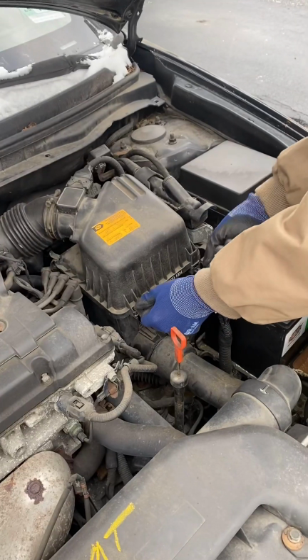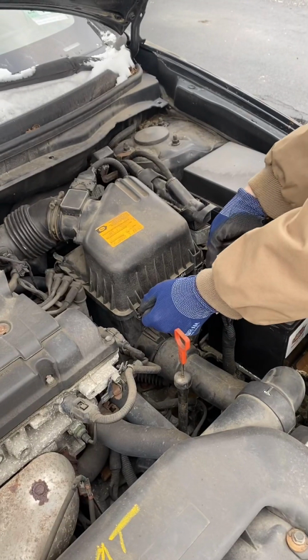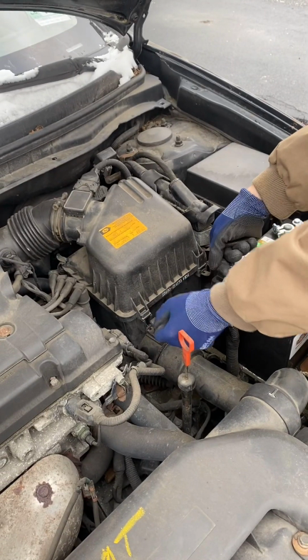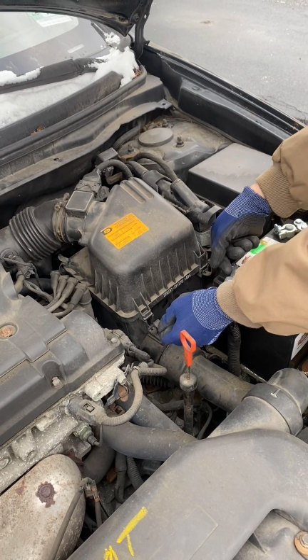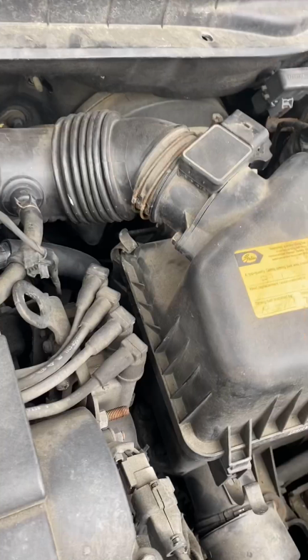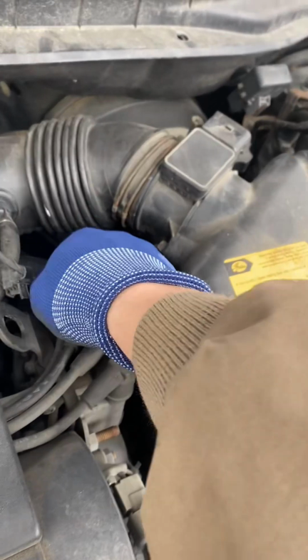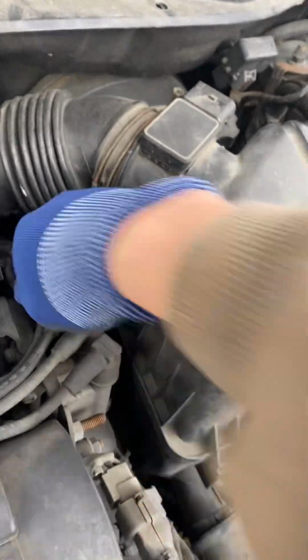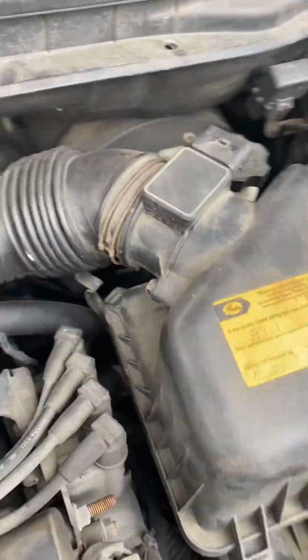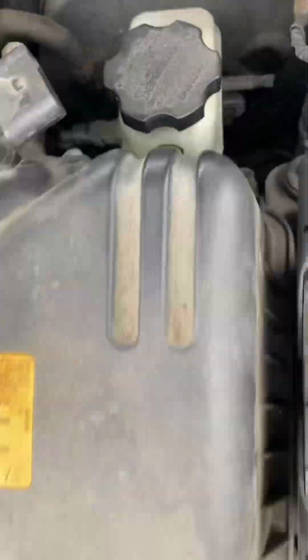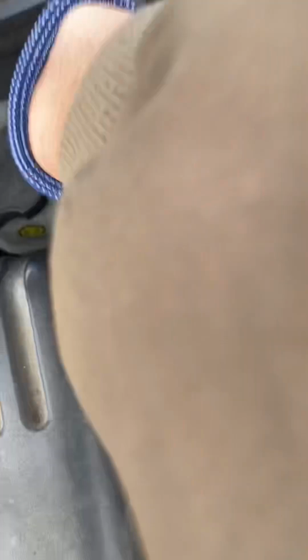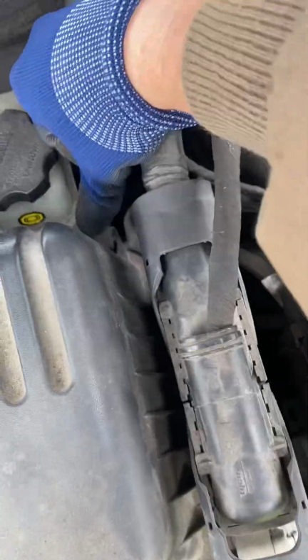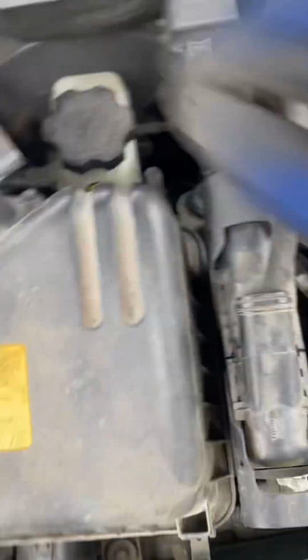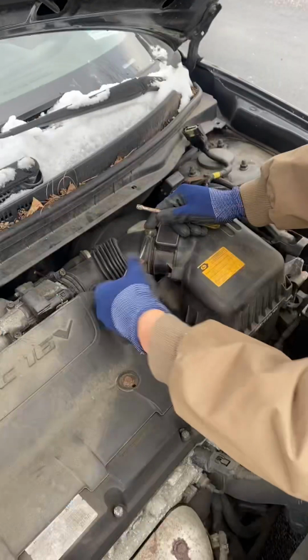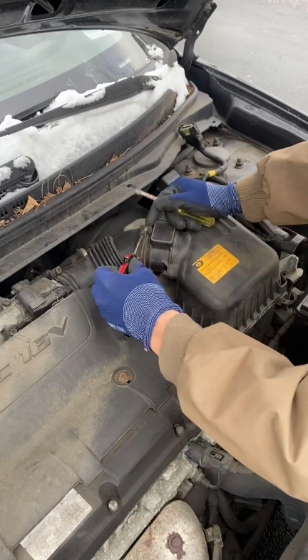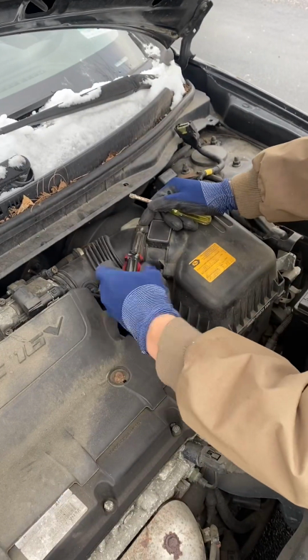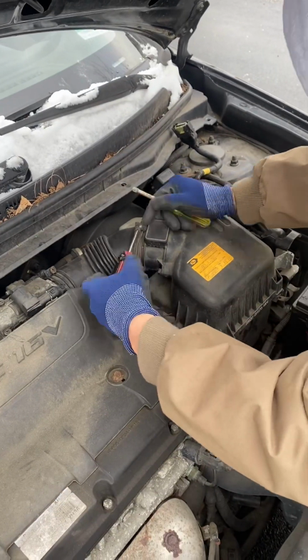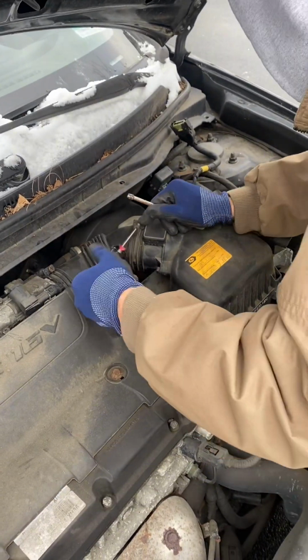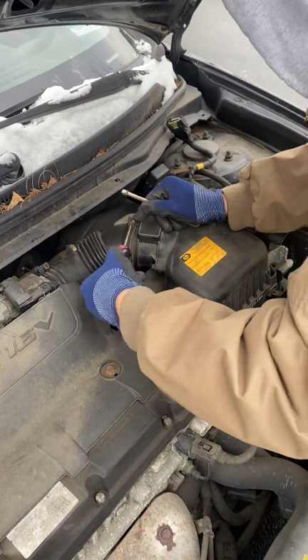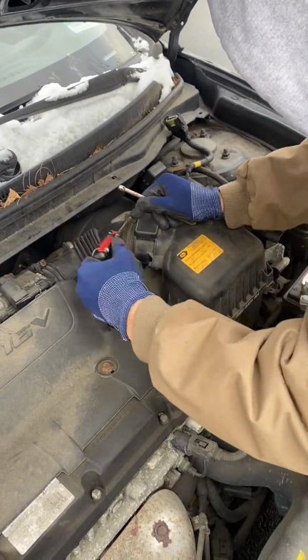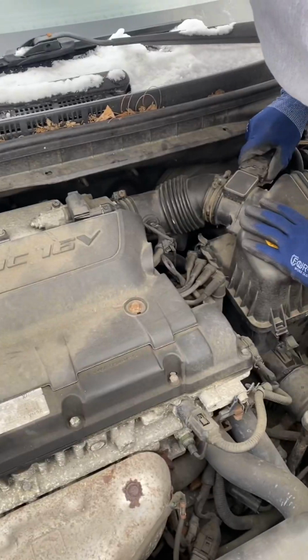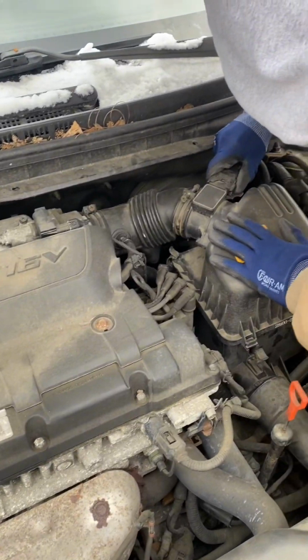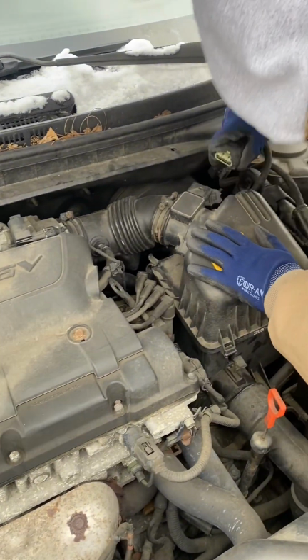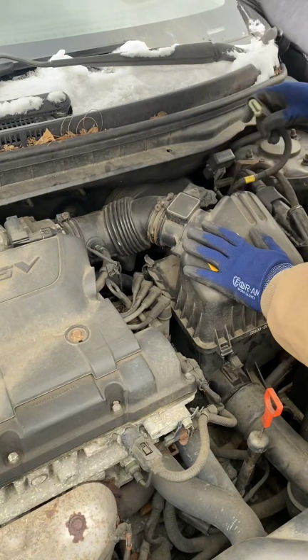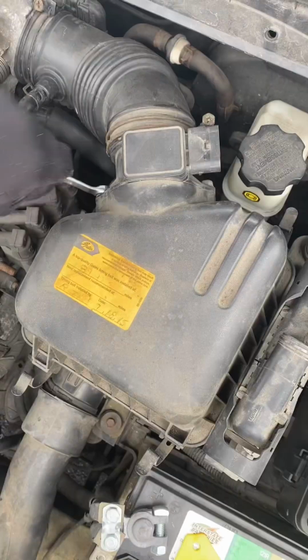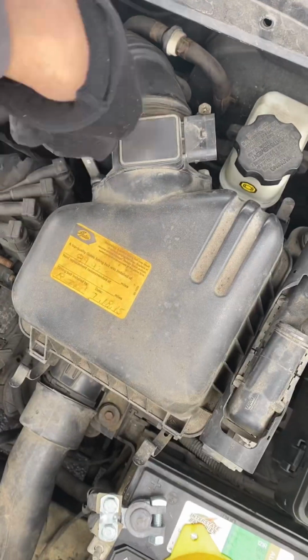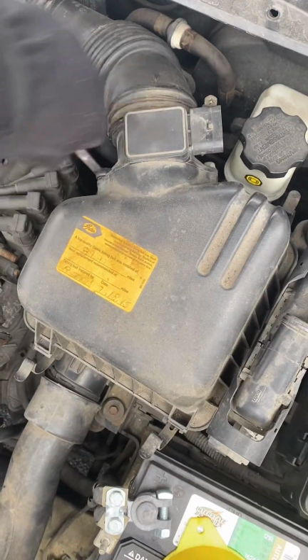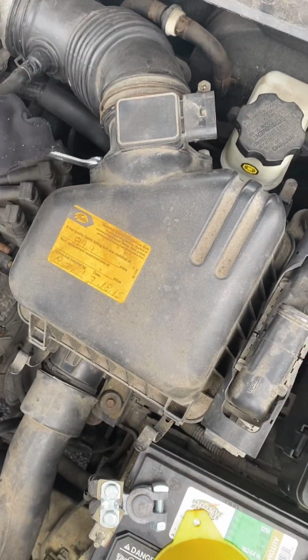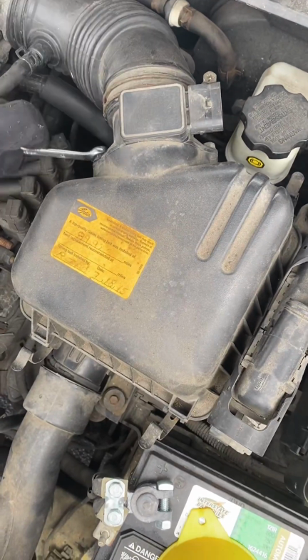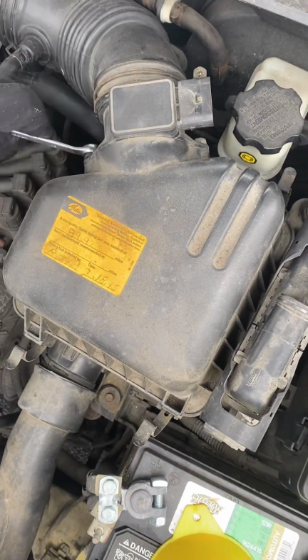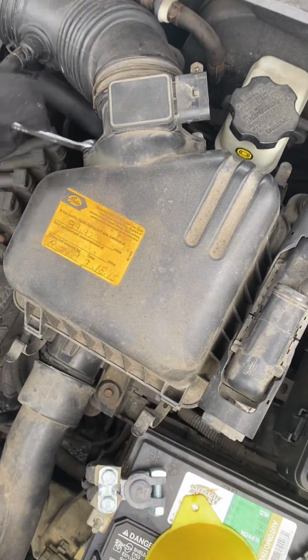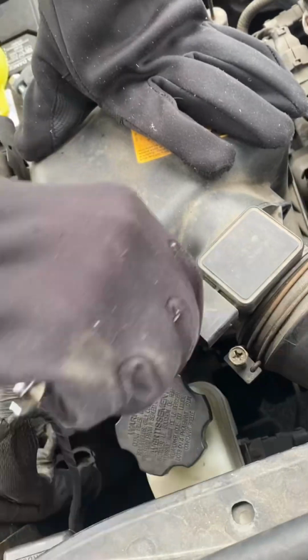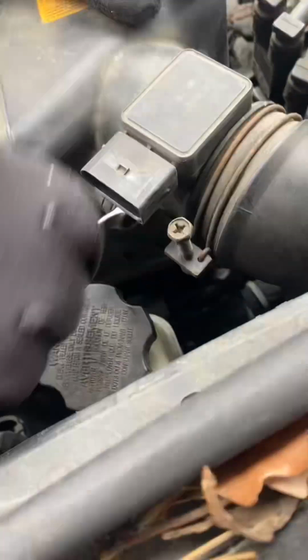The air filter intake box is in the way to get access to the thermostat, so we just need to remove this. It's a few nuts and bolts and an electrical connection — nothing too difficult.